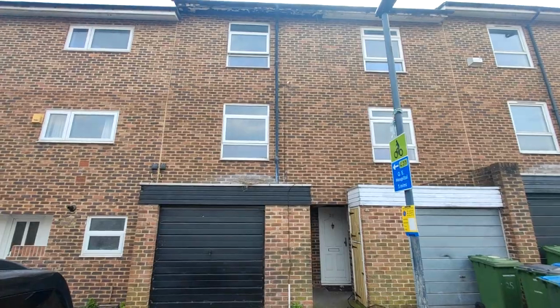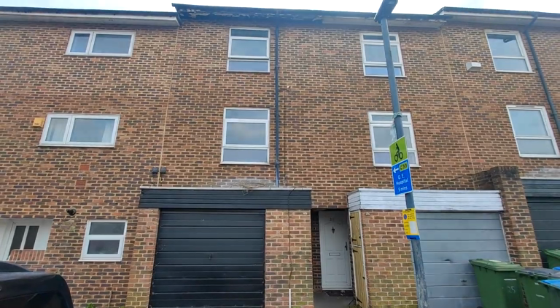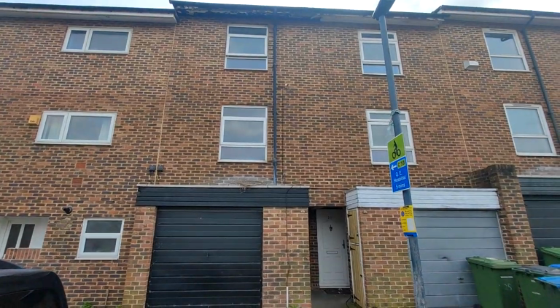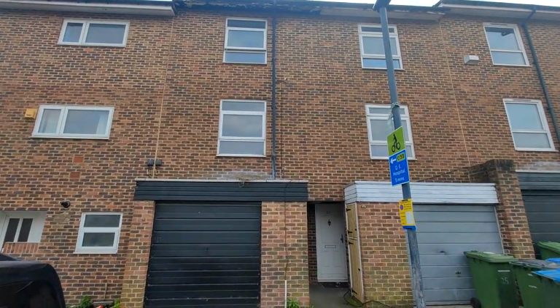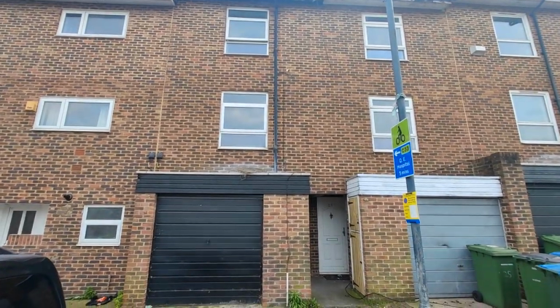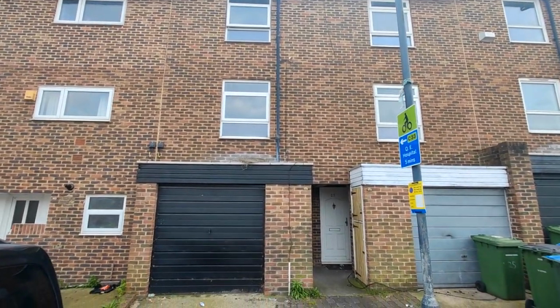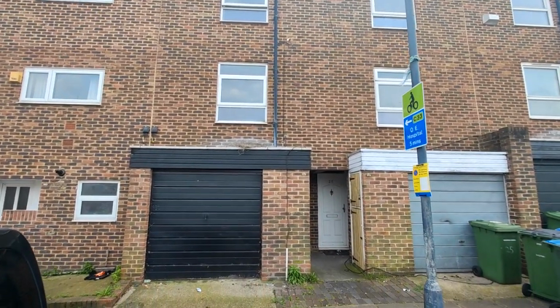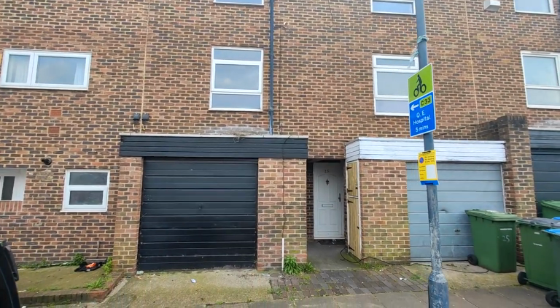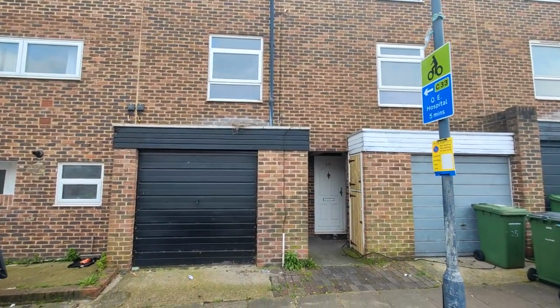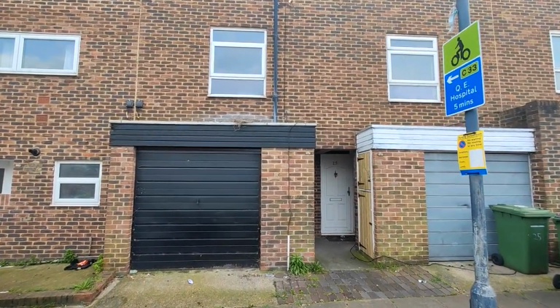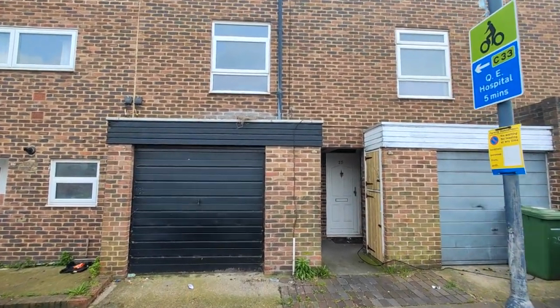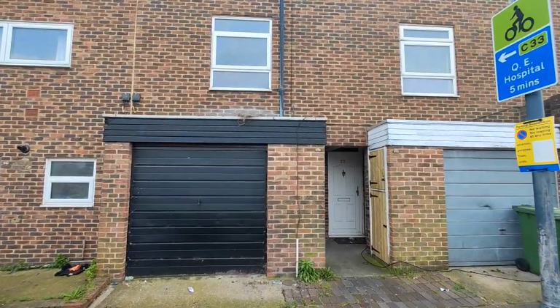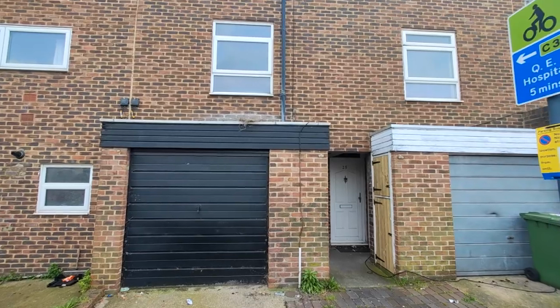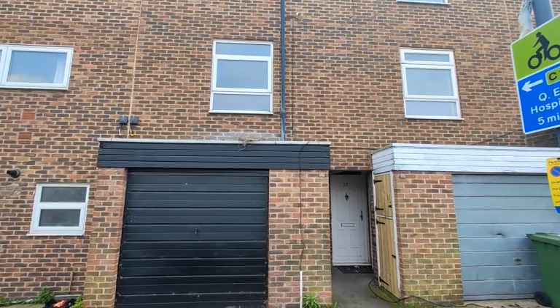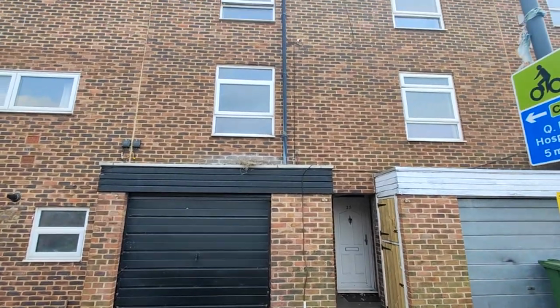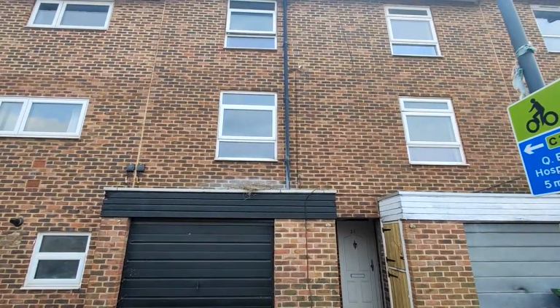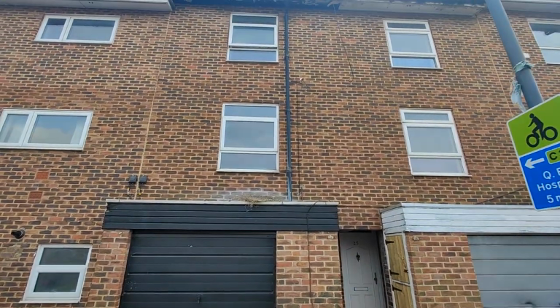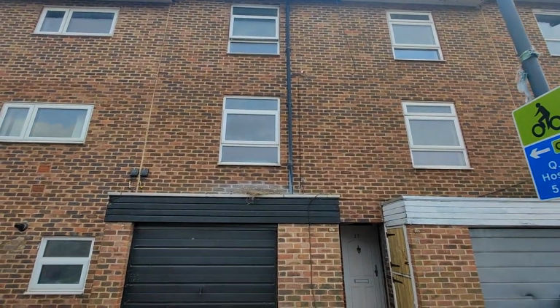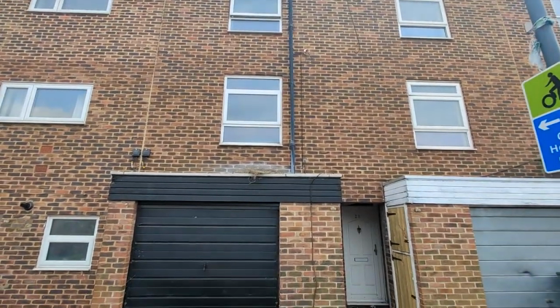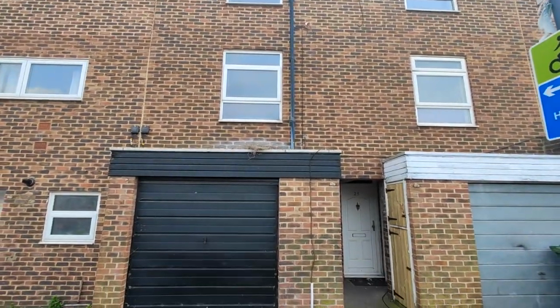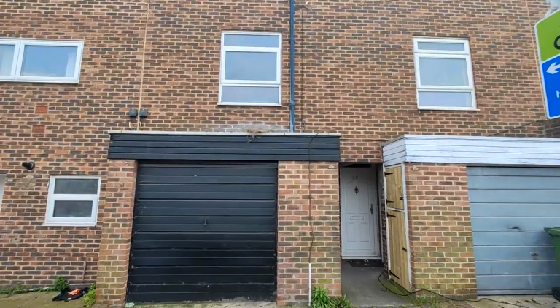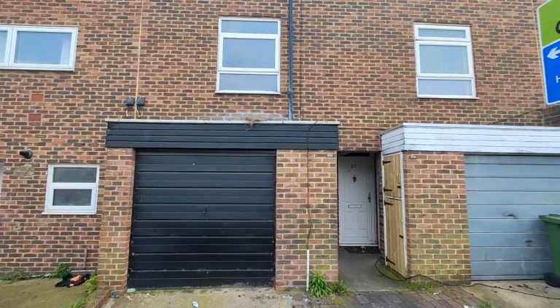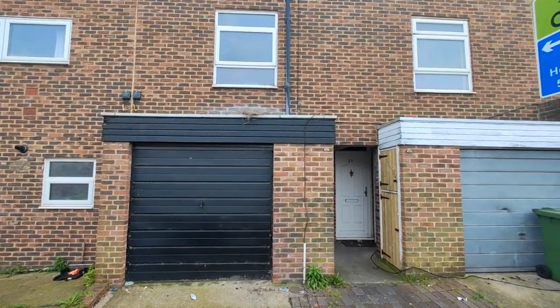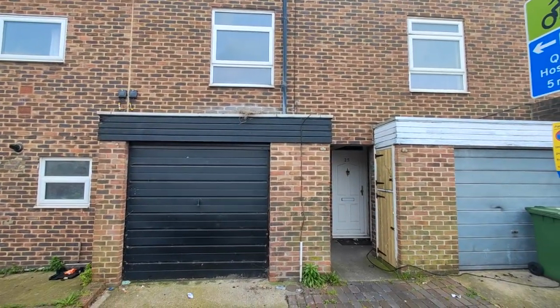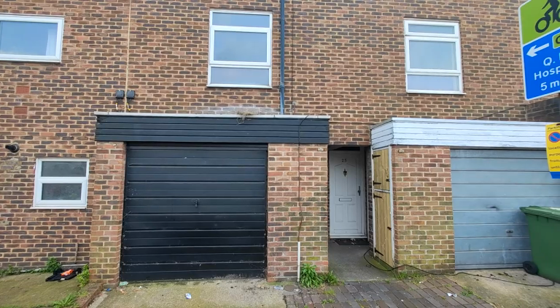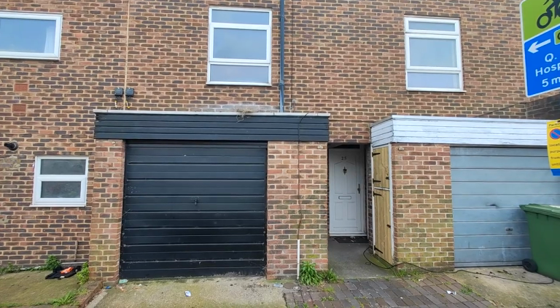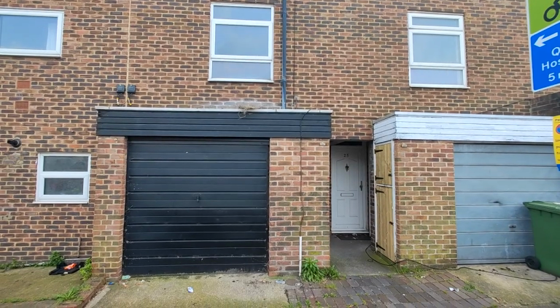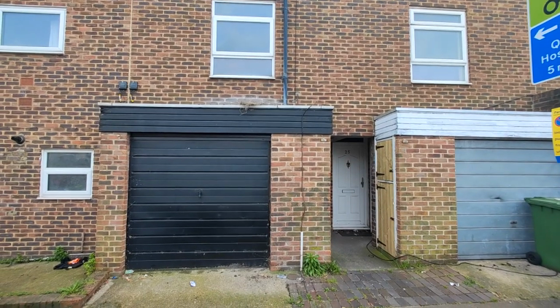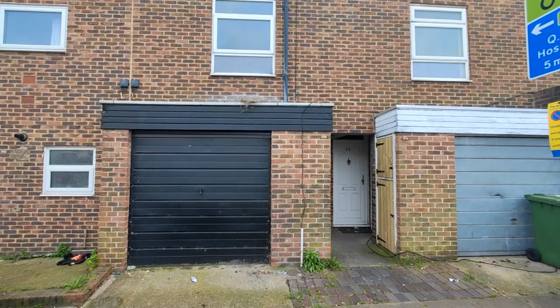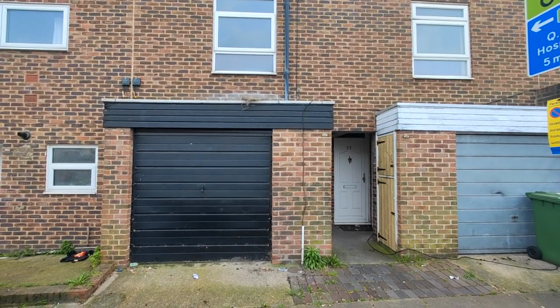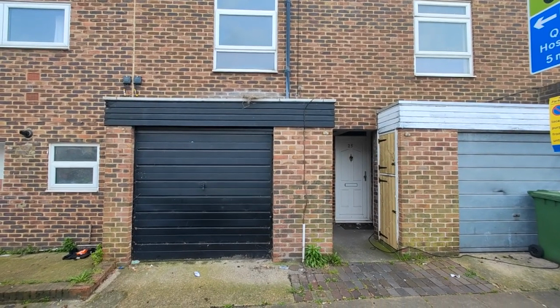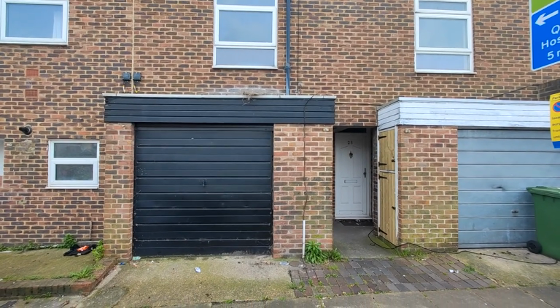Hi, in today's property video tour, HR Essential showcasing to the sales market this three-bedroom townhouse situated on Ritter Street, which is off Lanova Road on Woolwich Commons, South East 18.